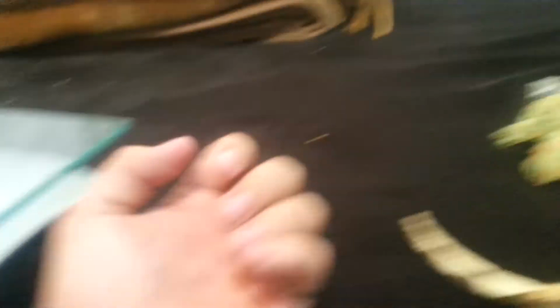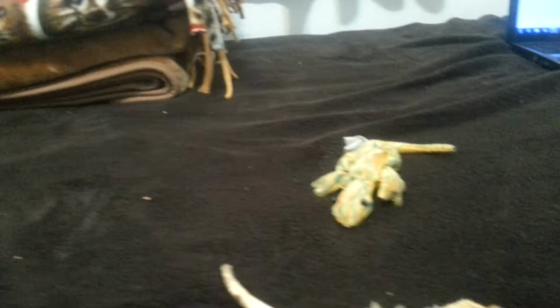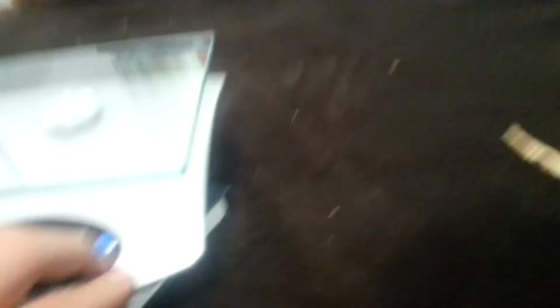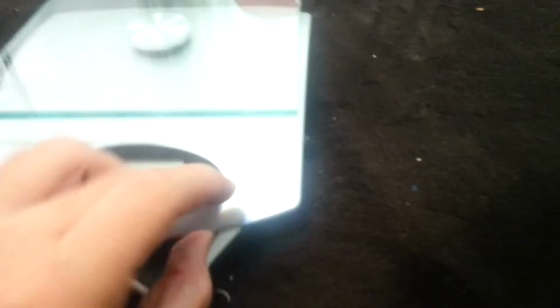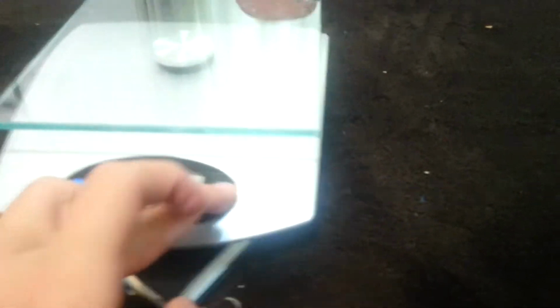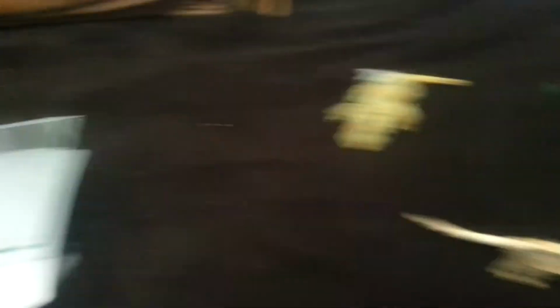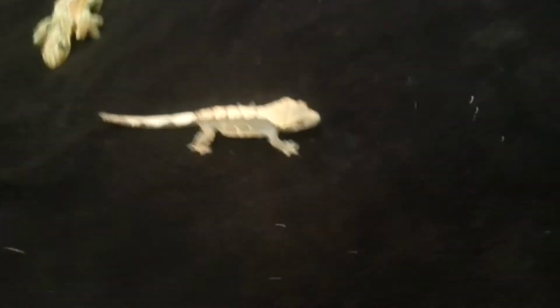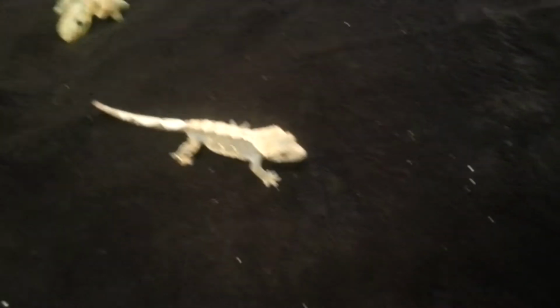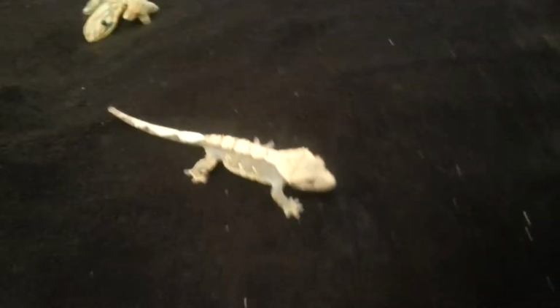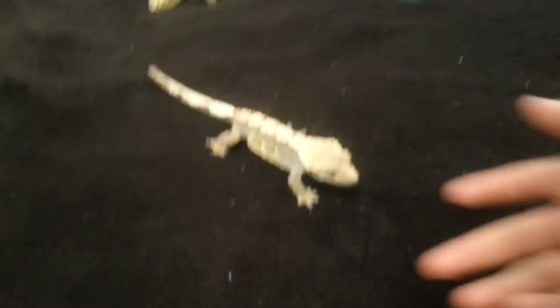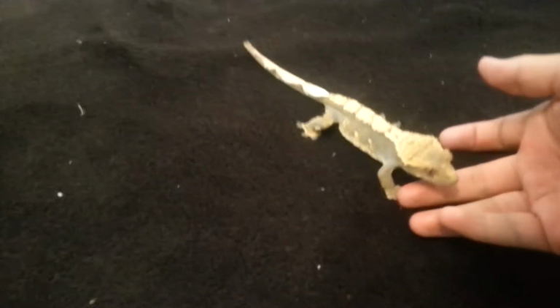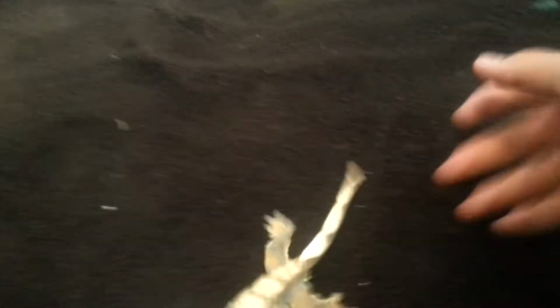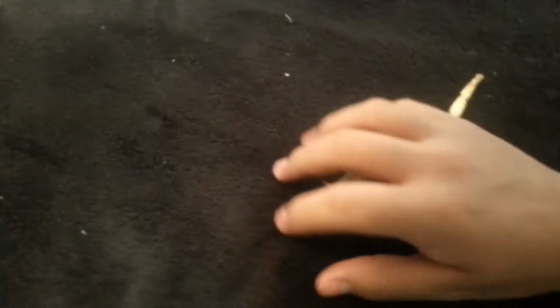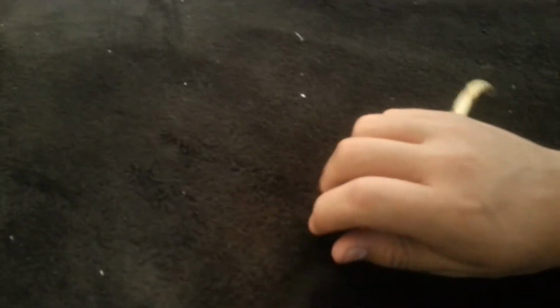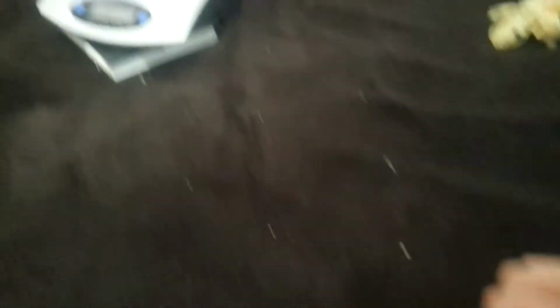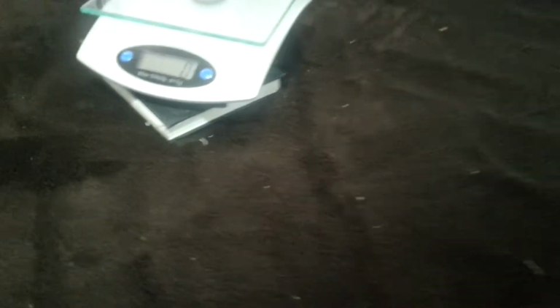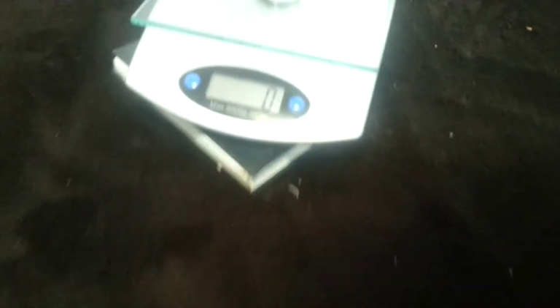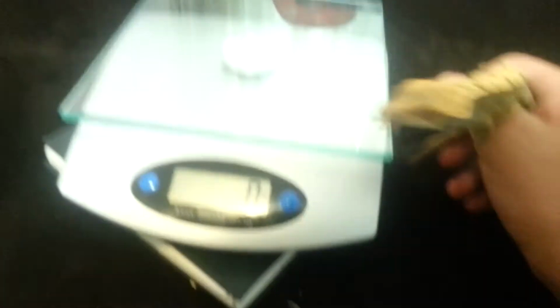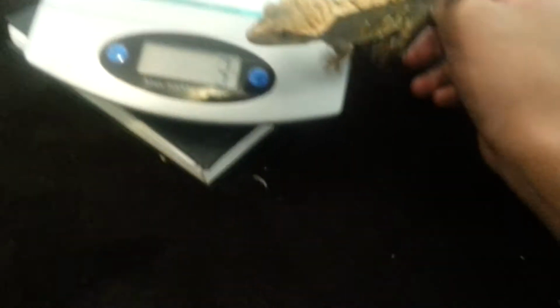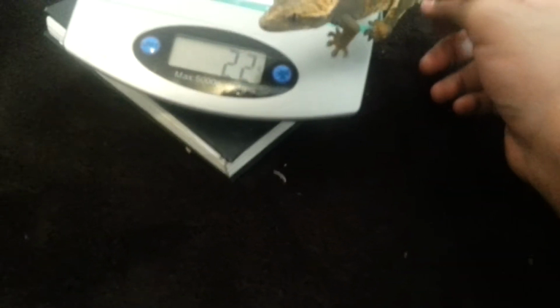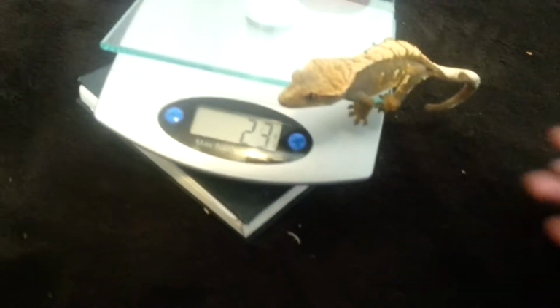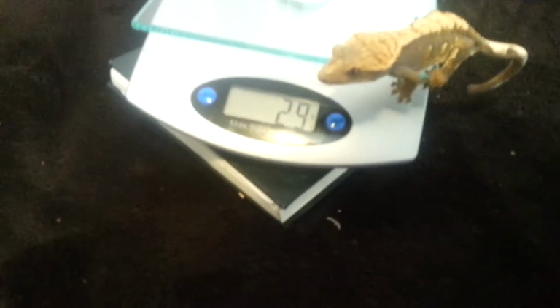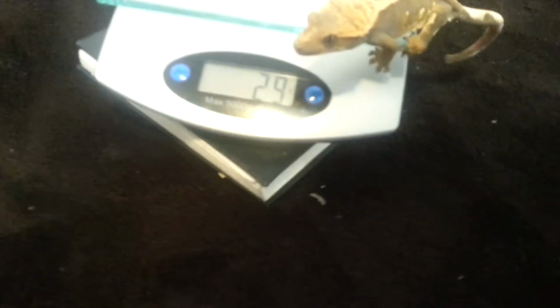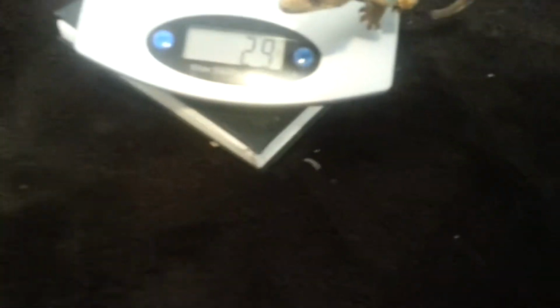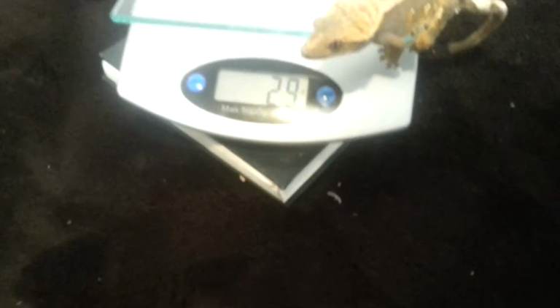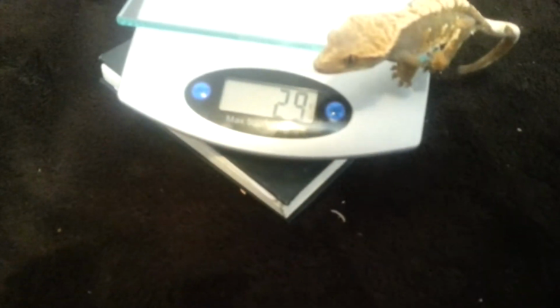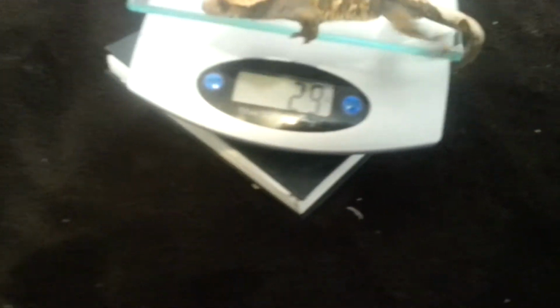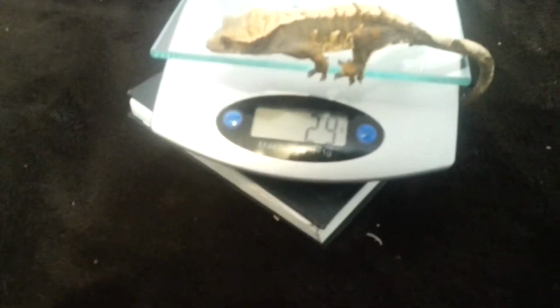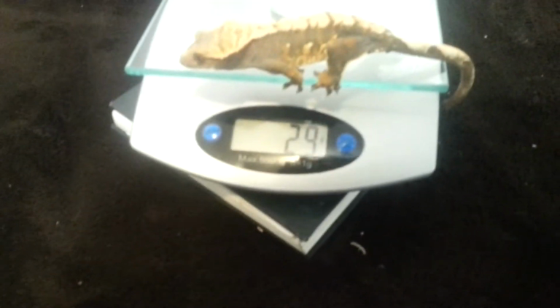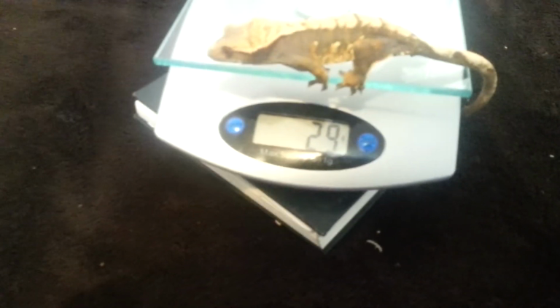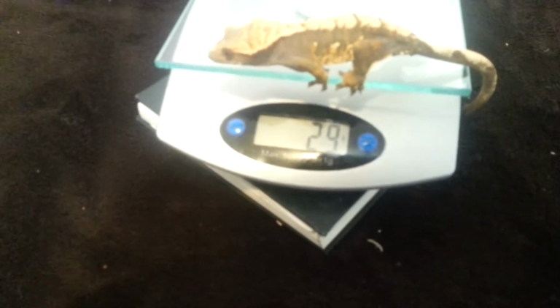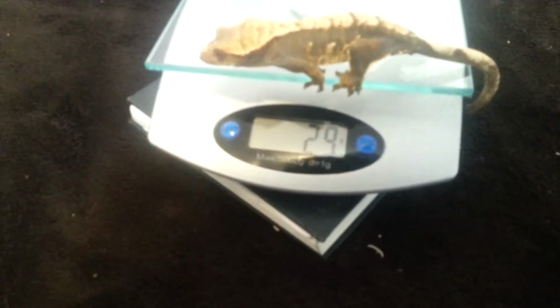Right now, I'll check her weight — hoping that she doesn't run away. It's going to be difficult for her. She's 29 grams.